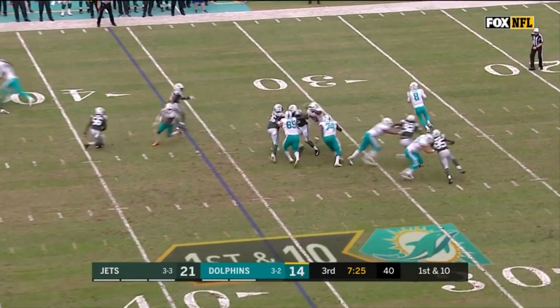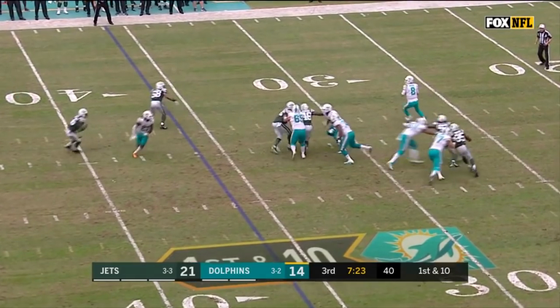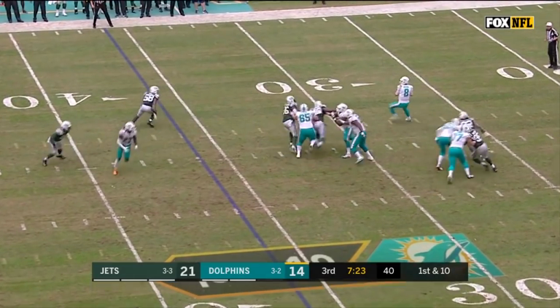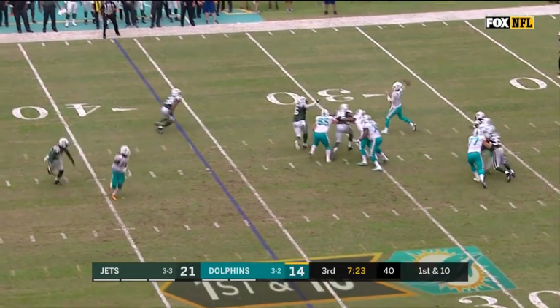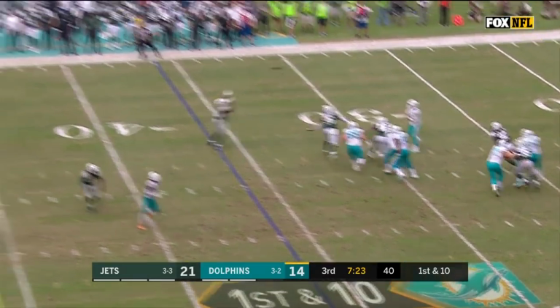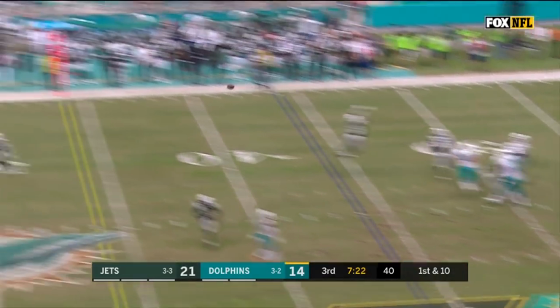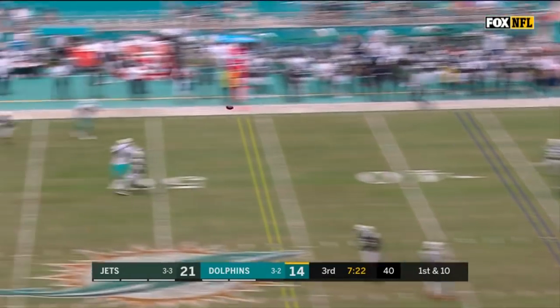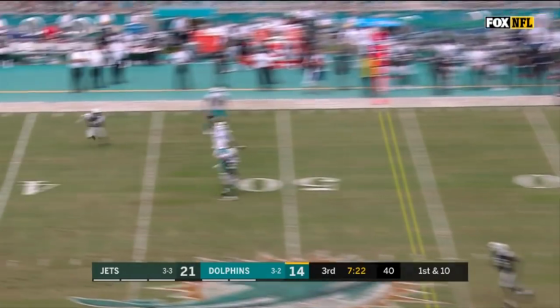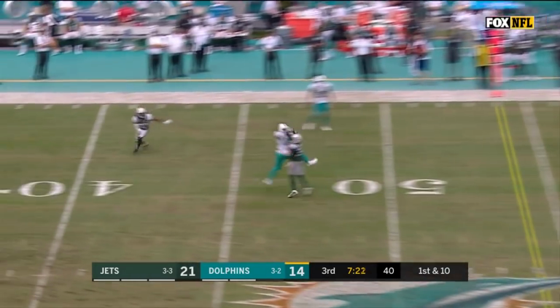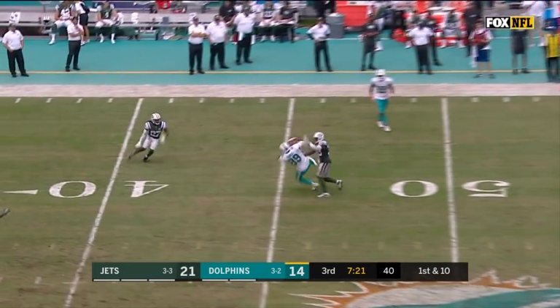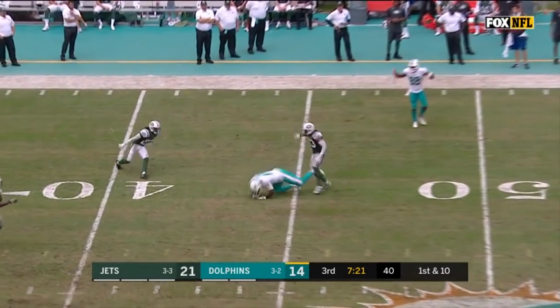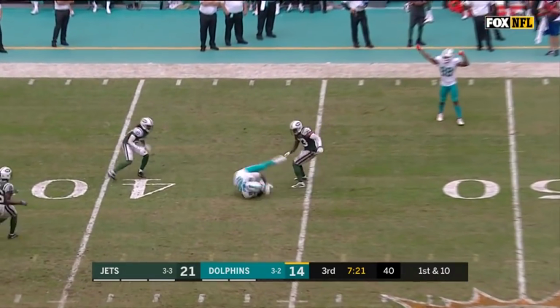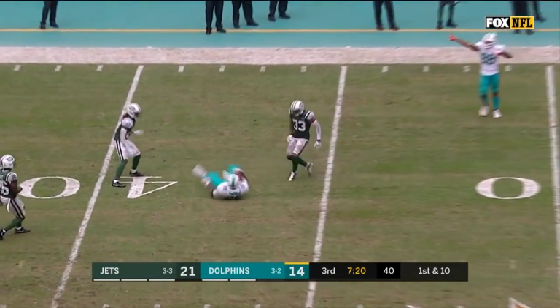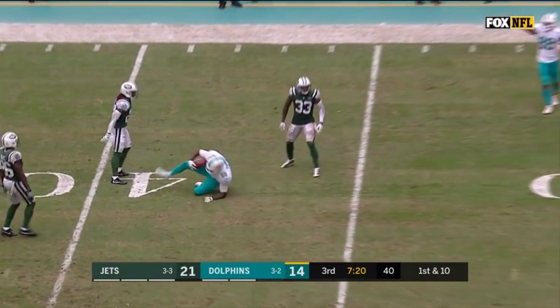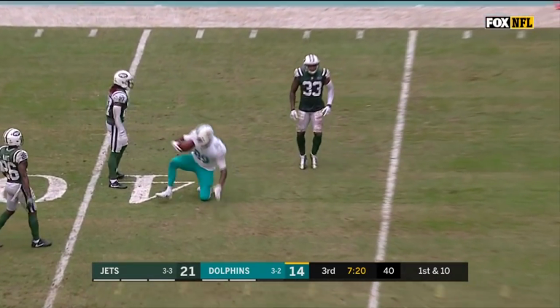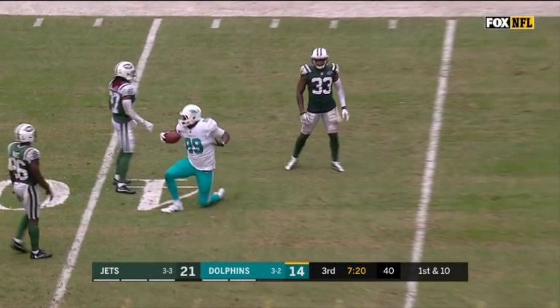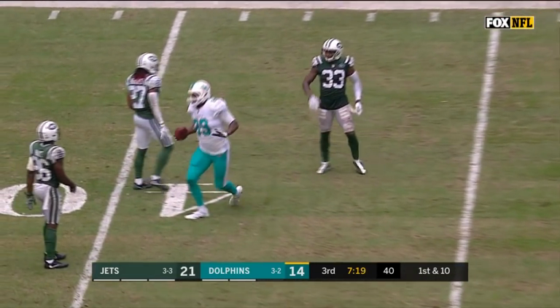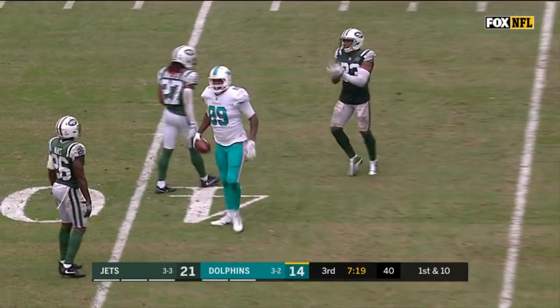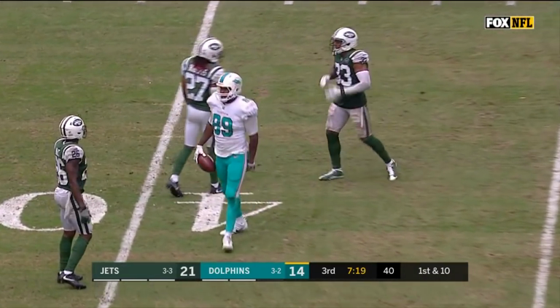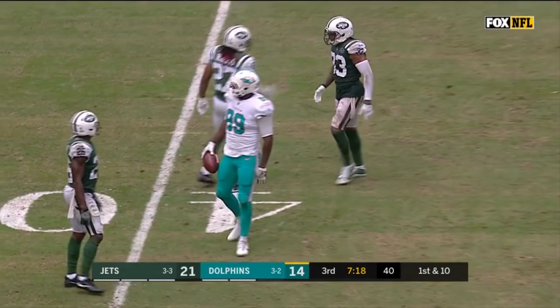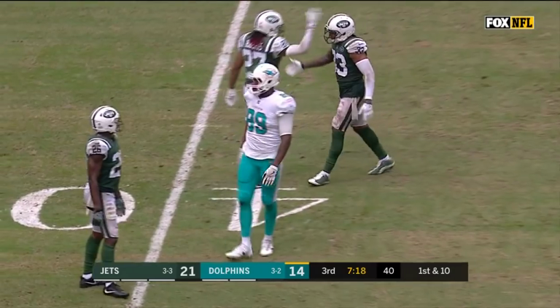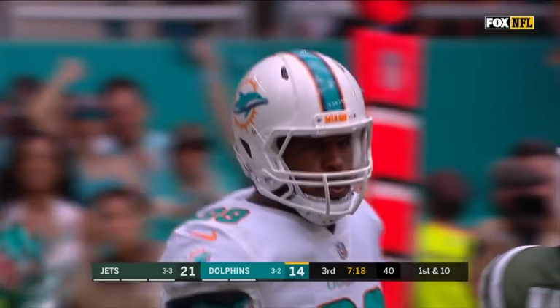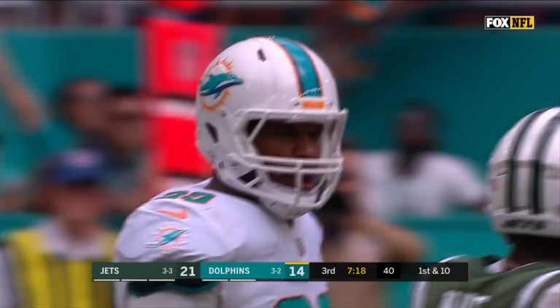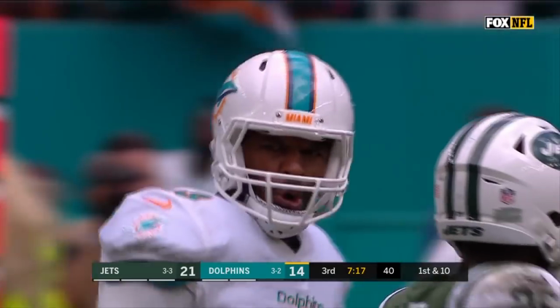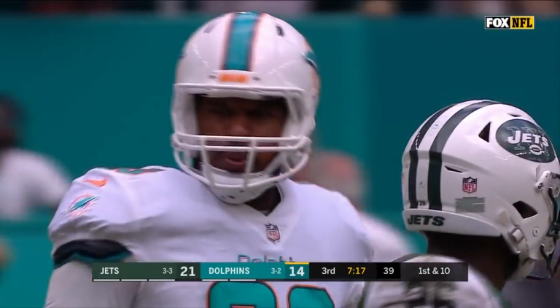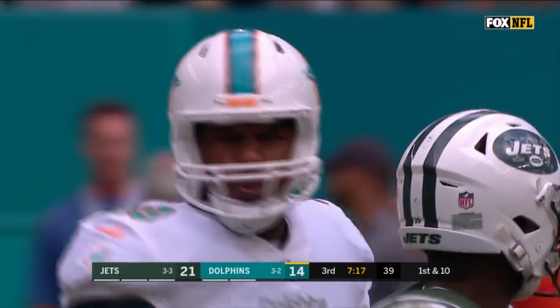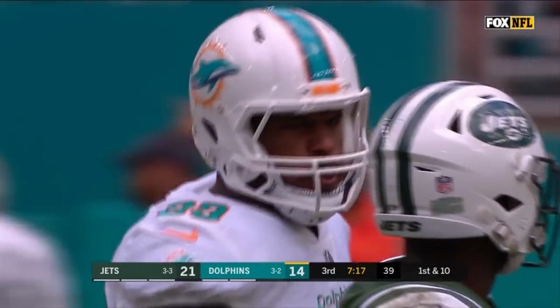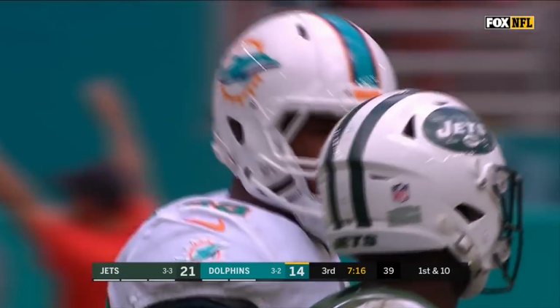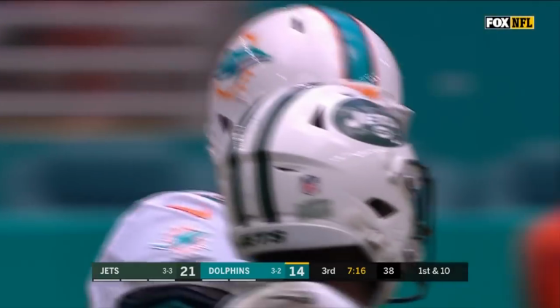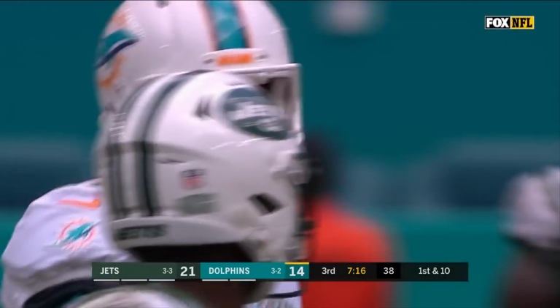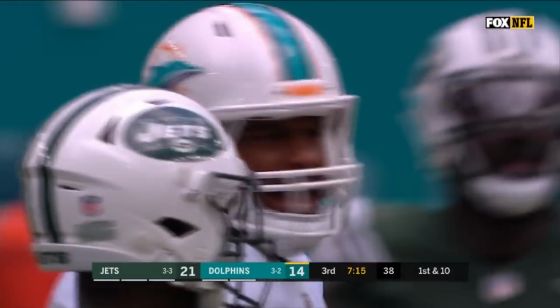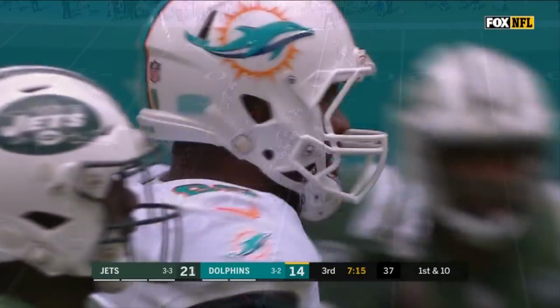Moore bobbles the snap for just a moment. He's thrown downfield again. What a grab right there by Julius Thomas — drops one earlier, makes up for it there.